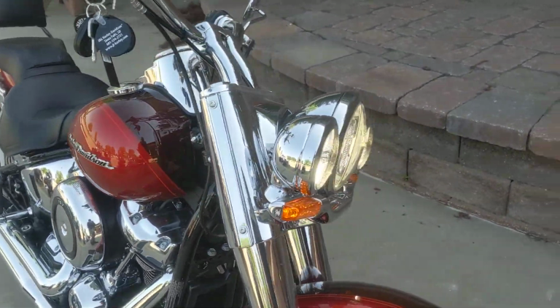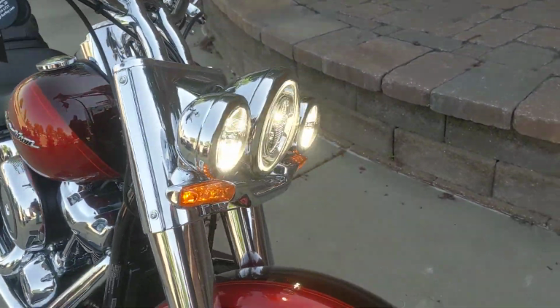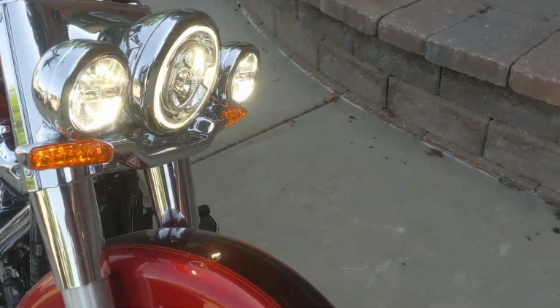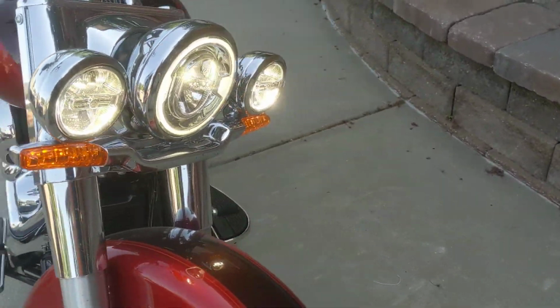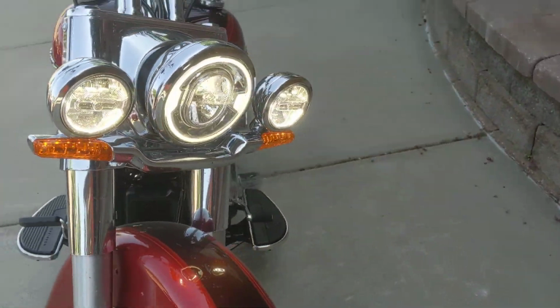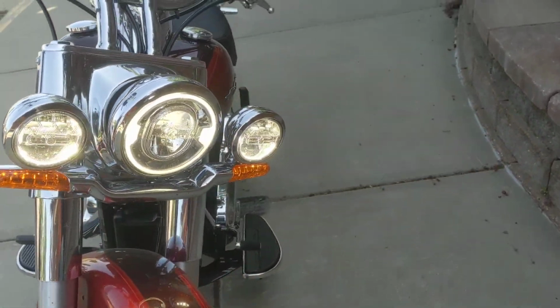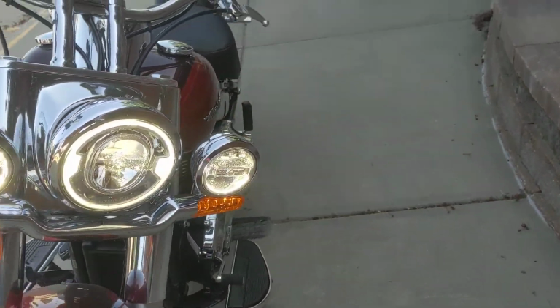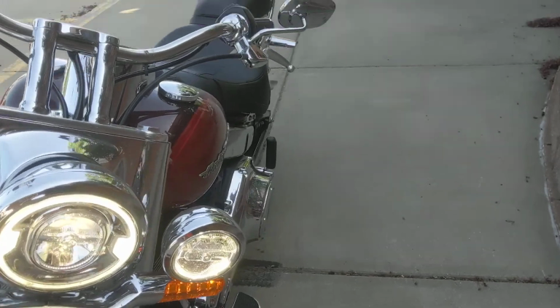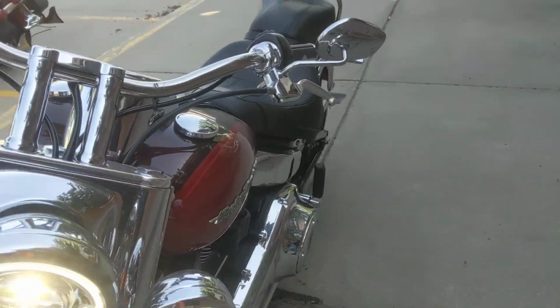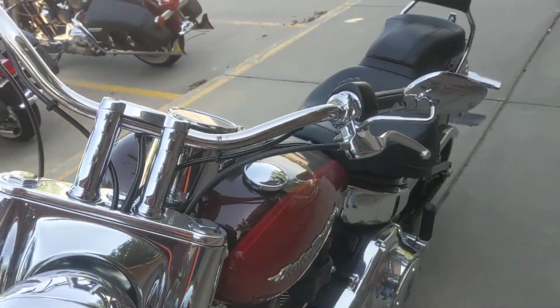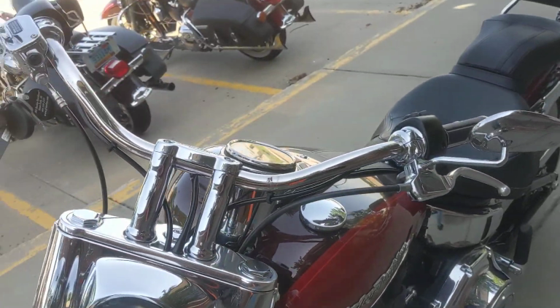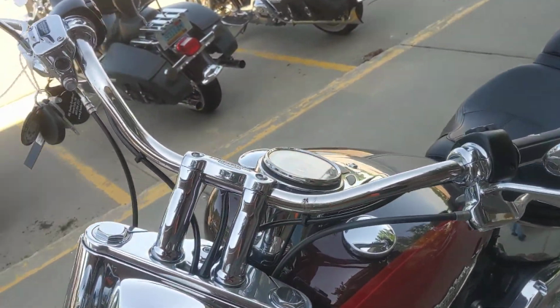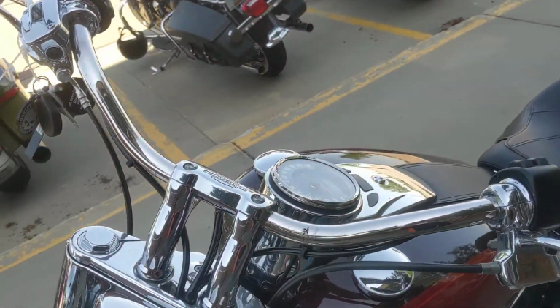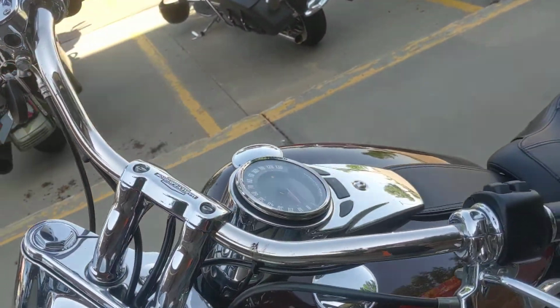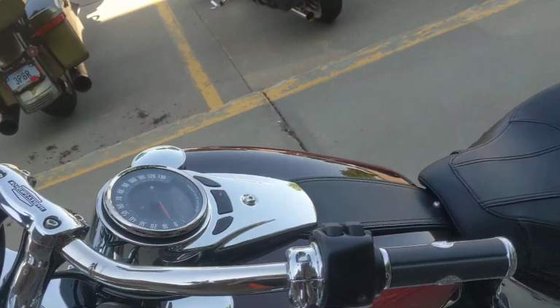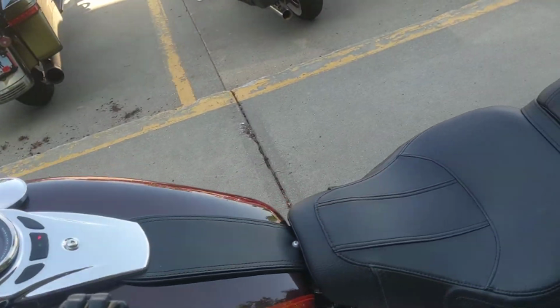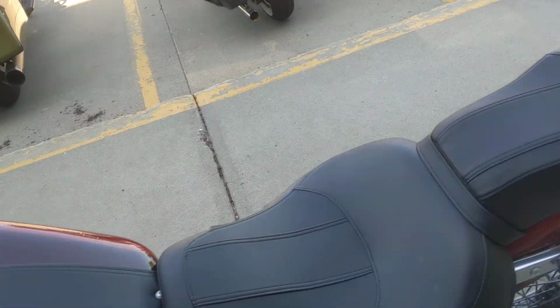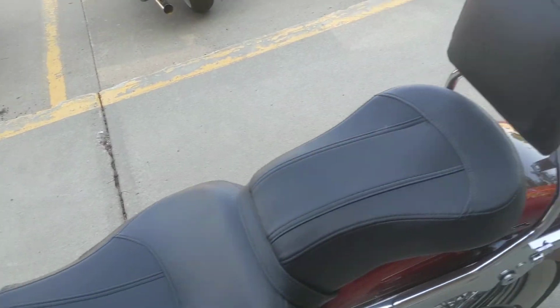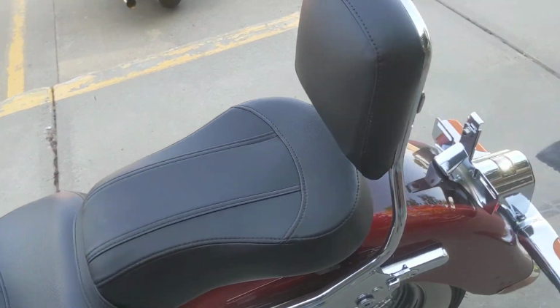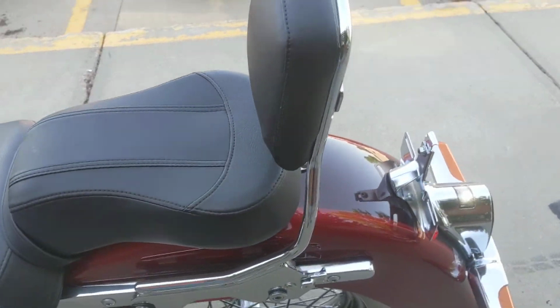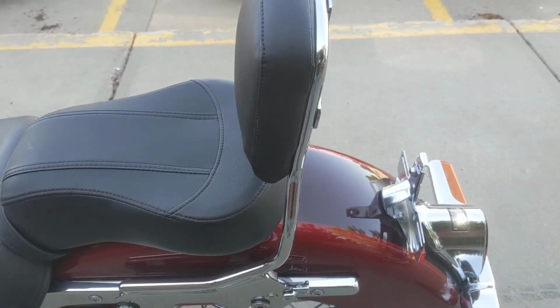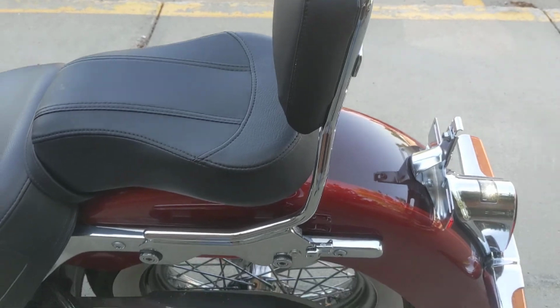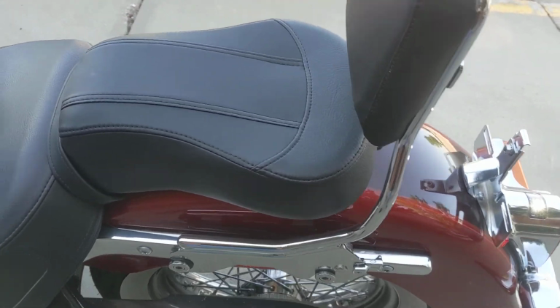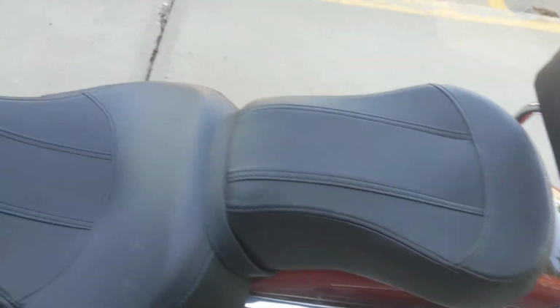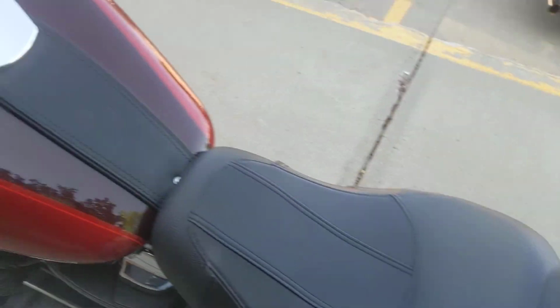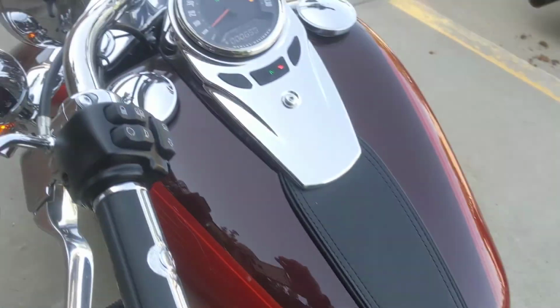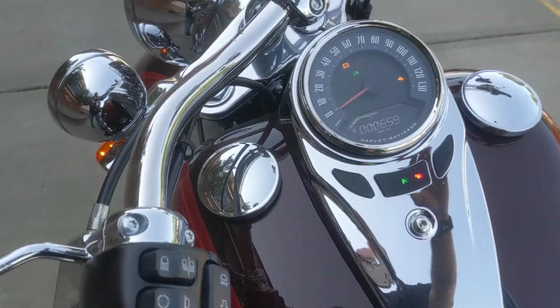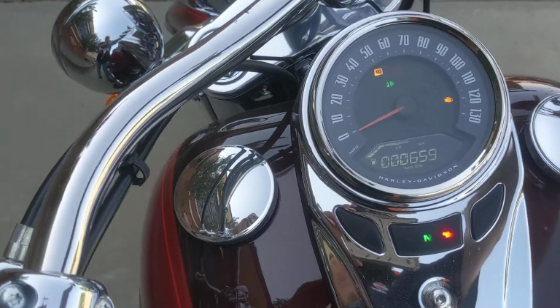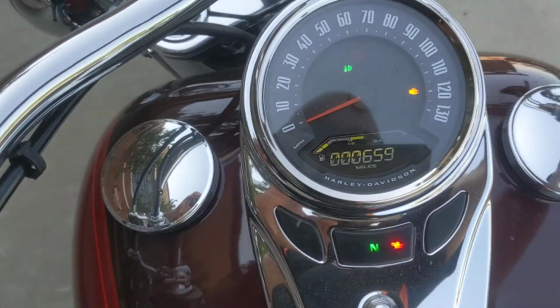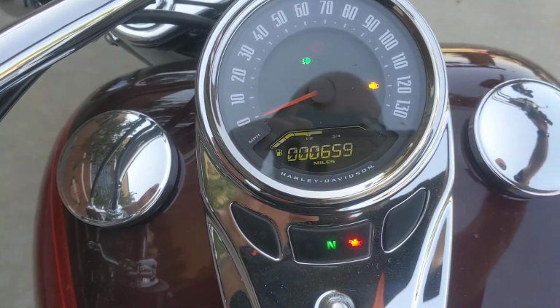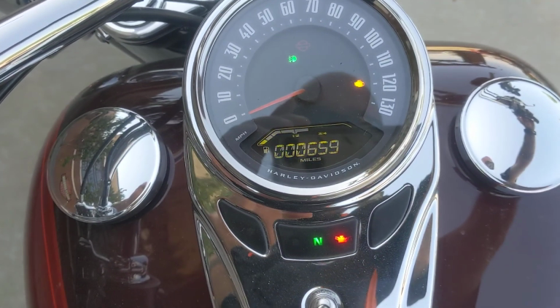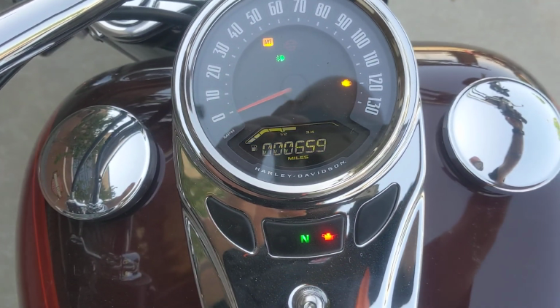Milwaukee Eight motor, six-speed transmission. It does have Vance and Hines slip-ons, some taller risers, and a quick detach backrest. Won't last long, guys — come on out and take a look at it today.